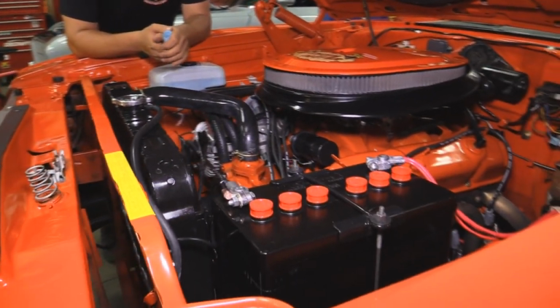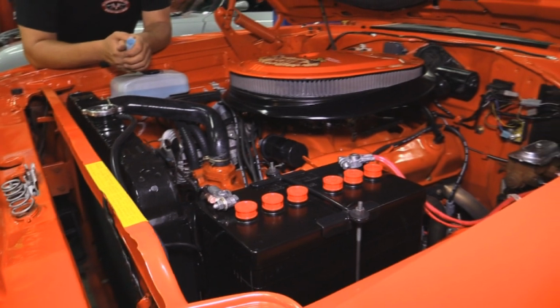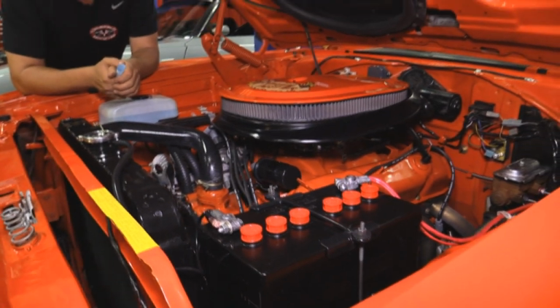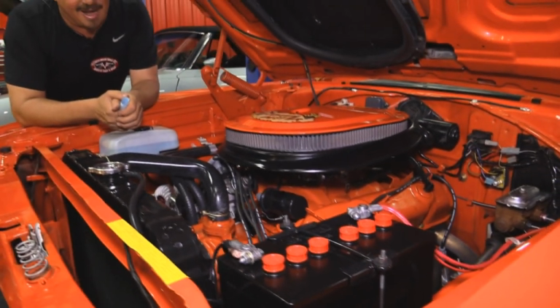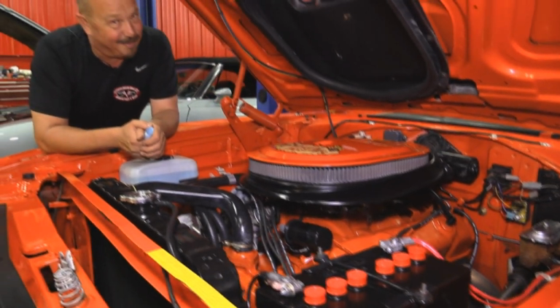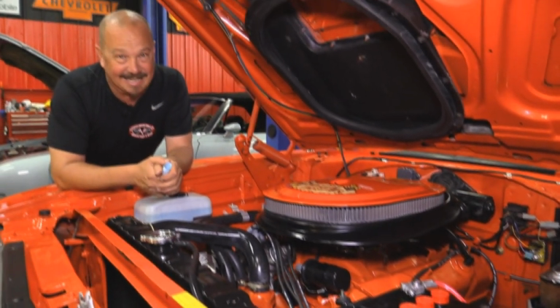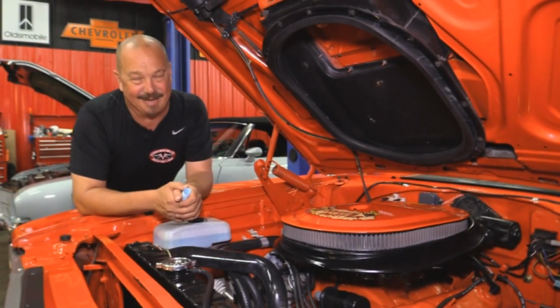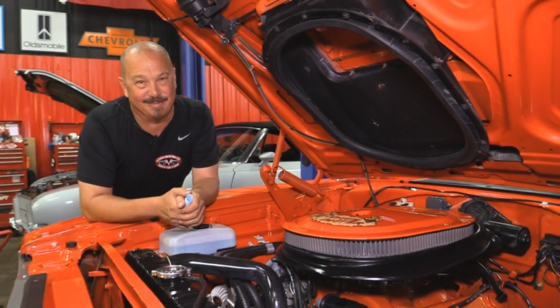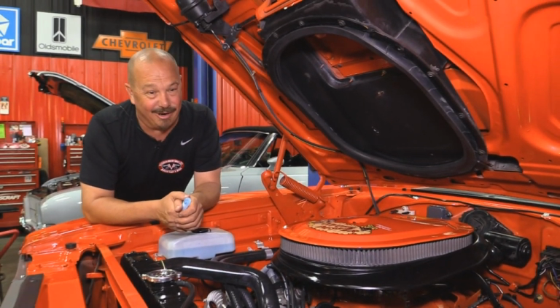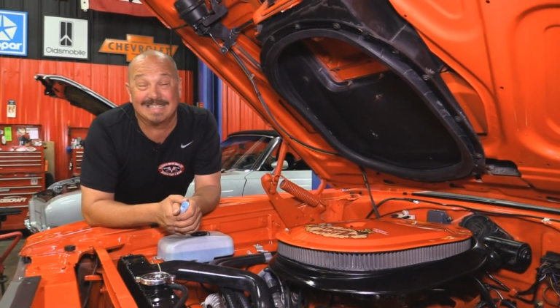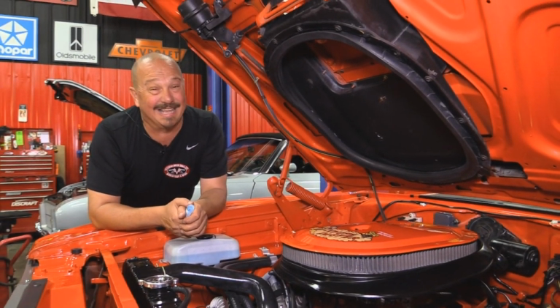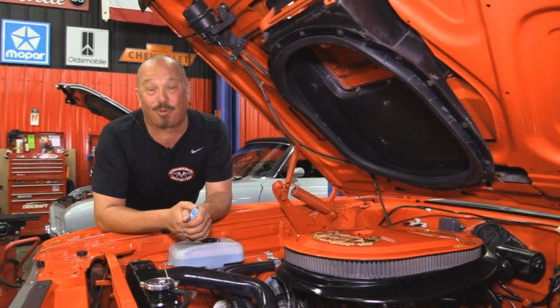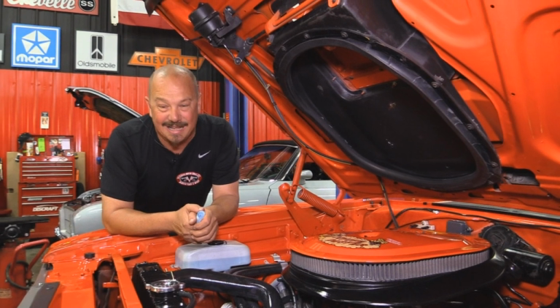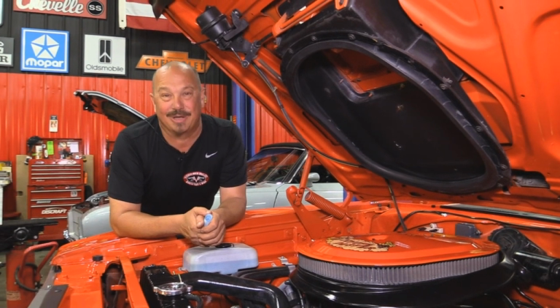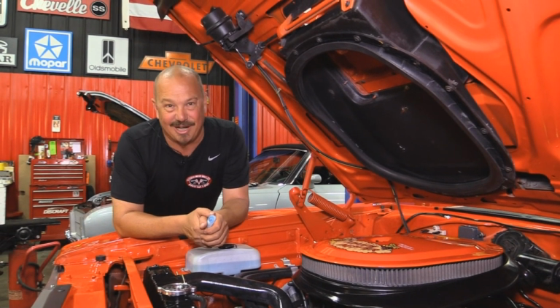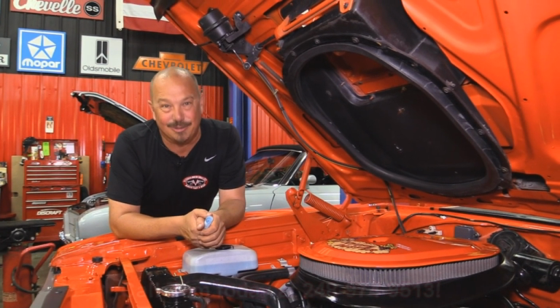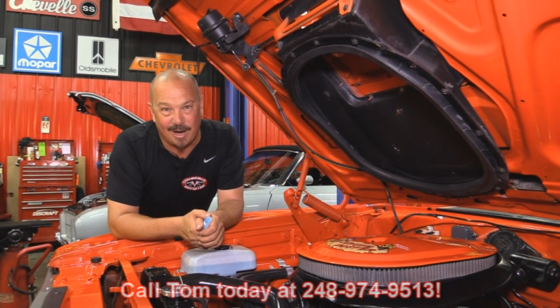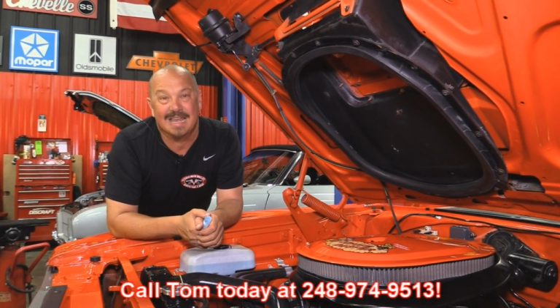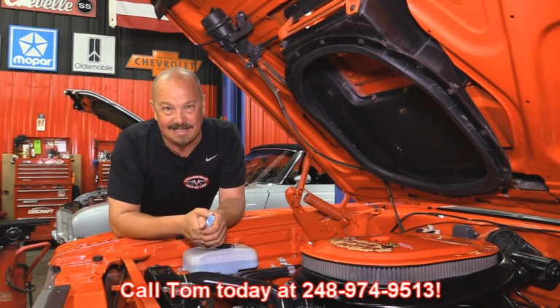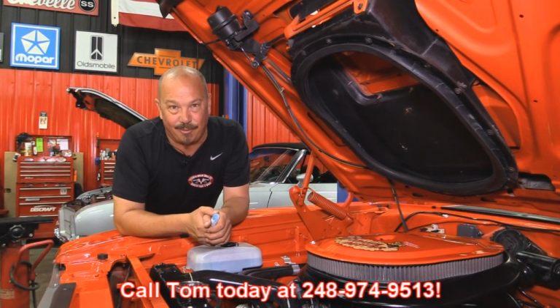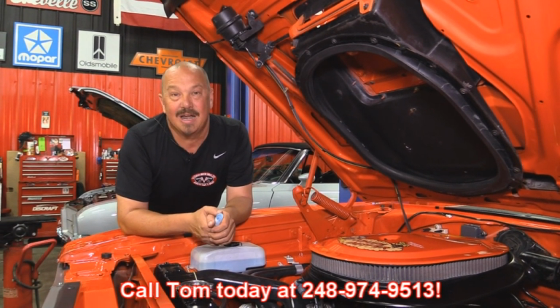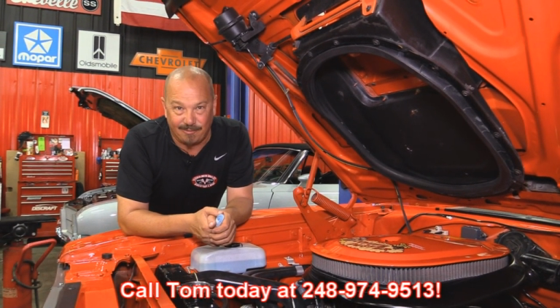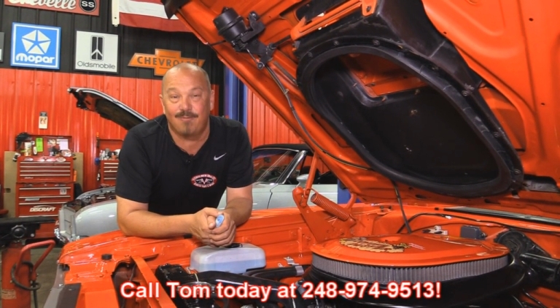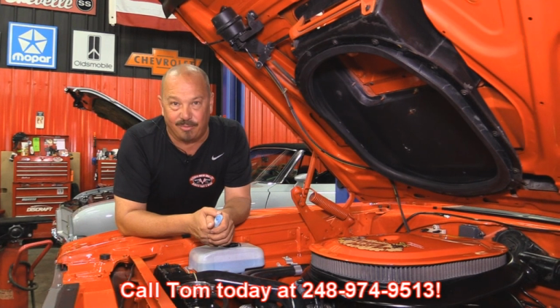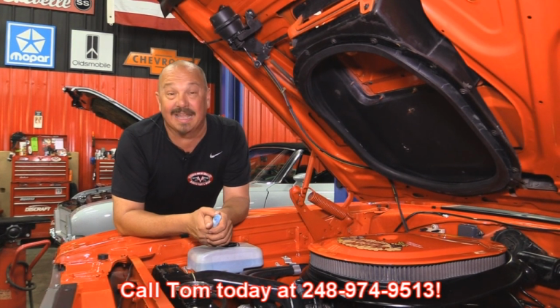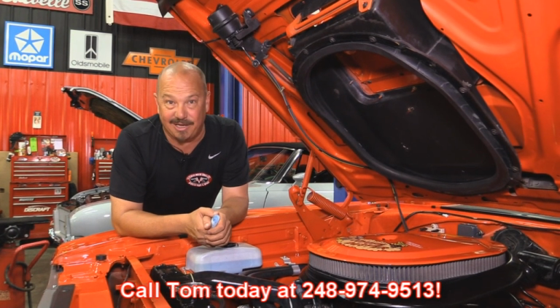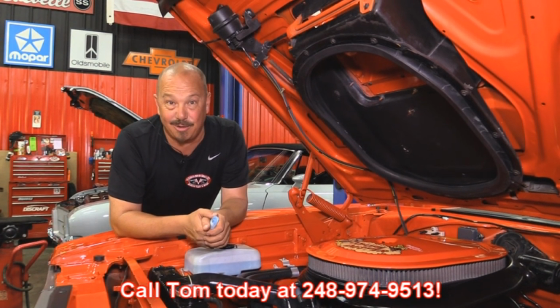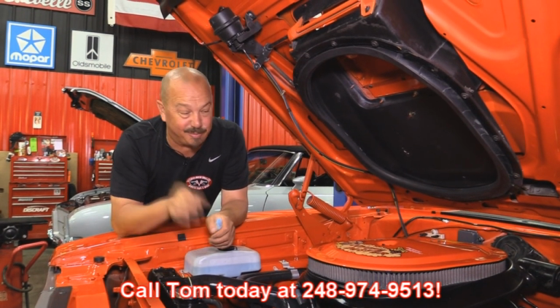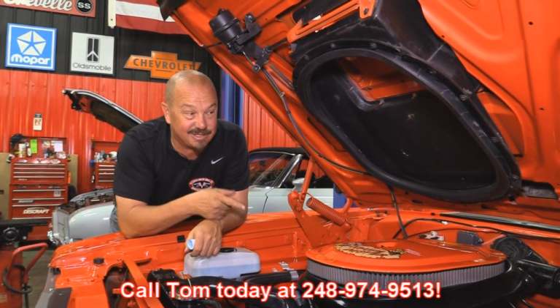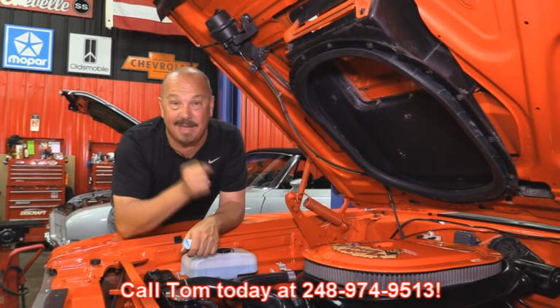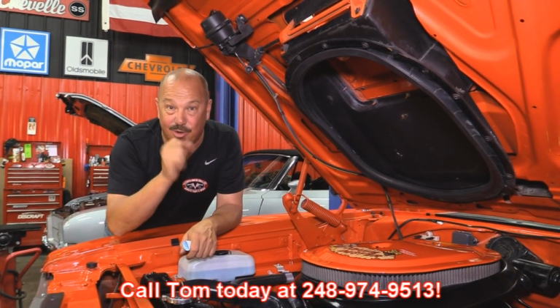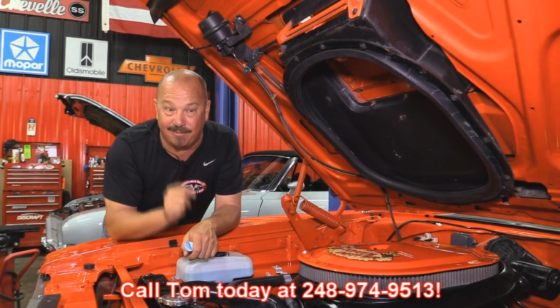And the fun part — you saw us out driving it. Man, does this thing make some power. This thing is great. So give us a call at 248-974-9513 and let Vanguard Motor Sales park this dream in your driveway.